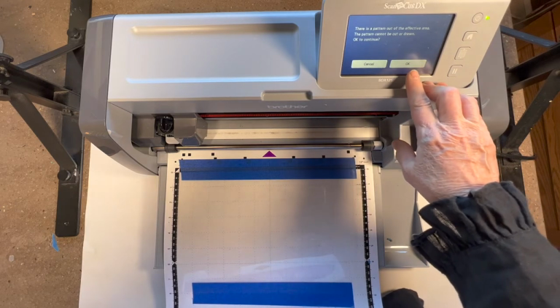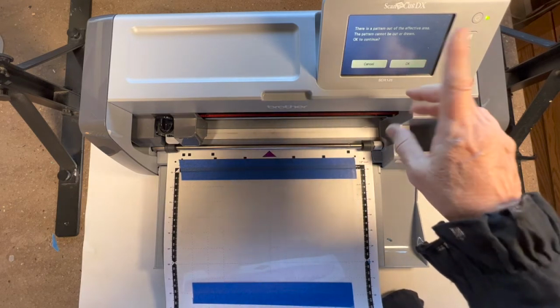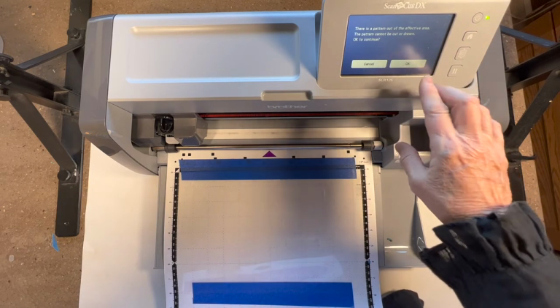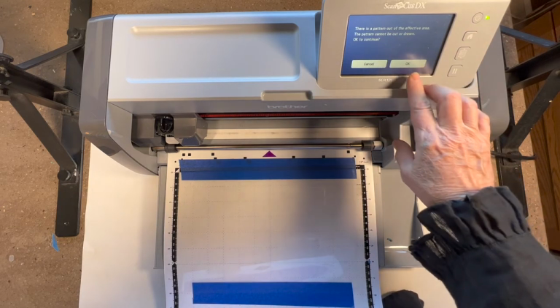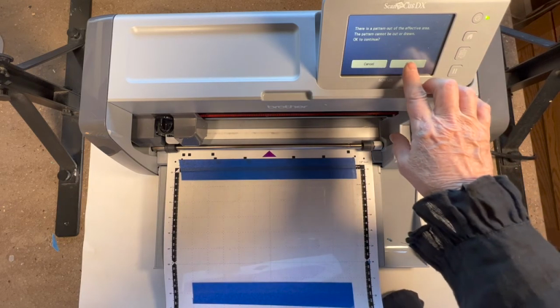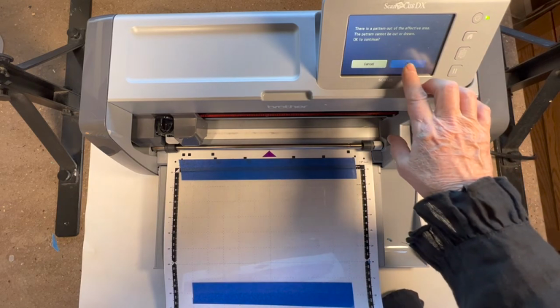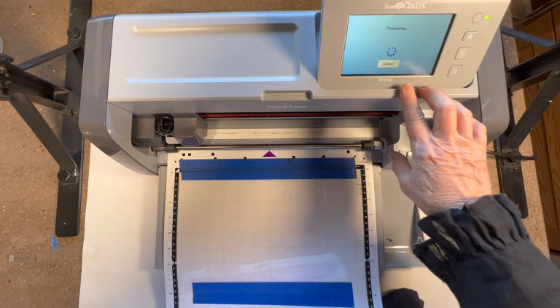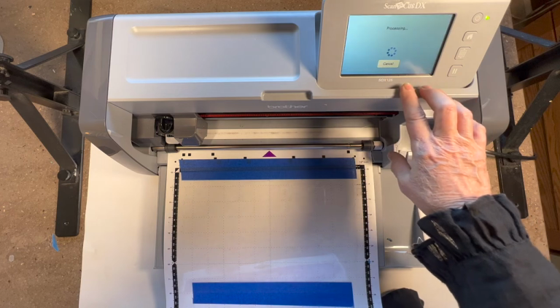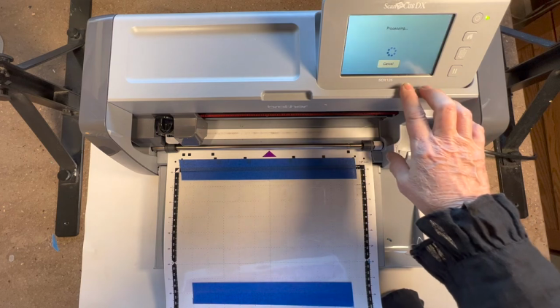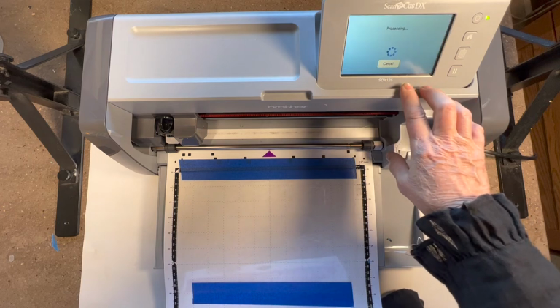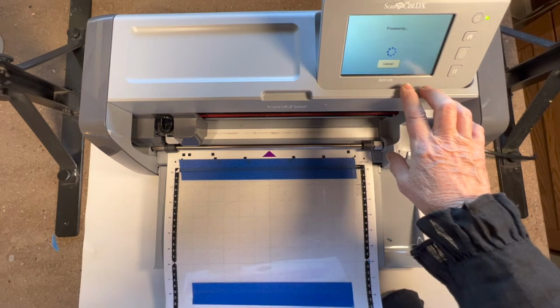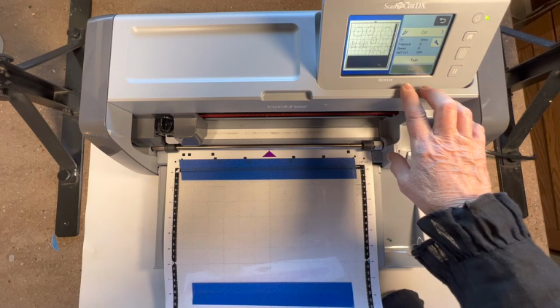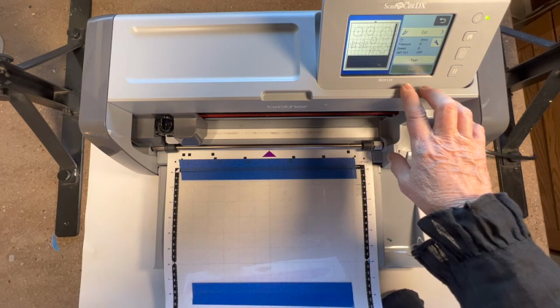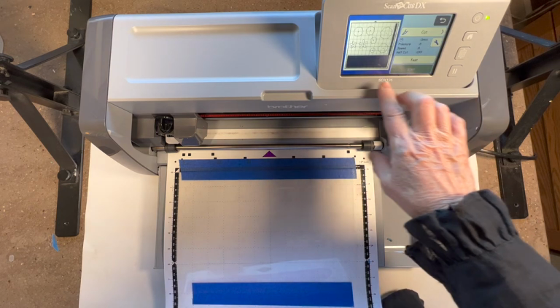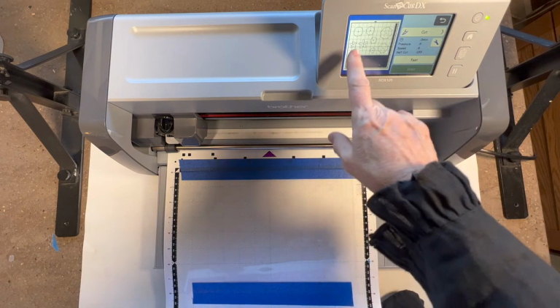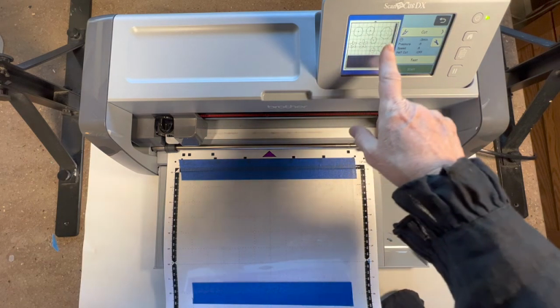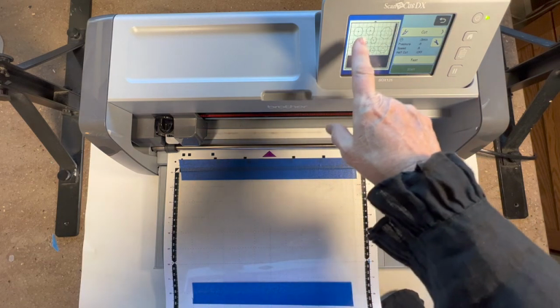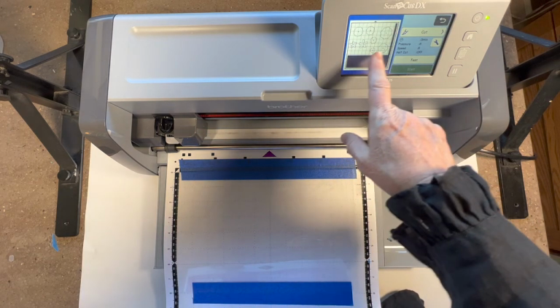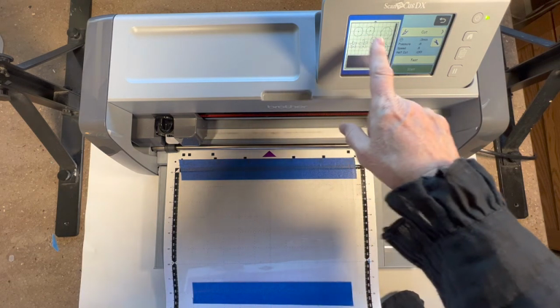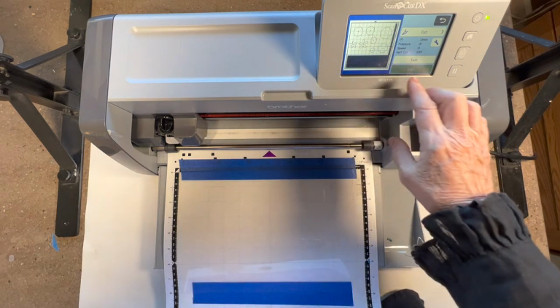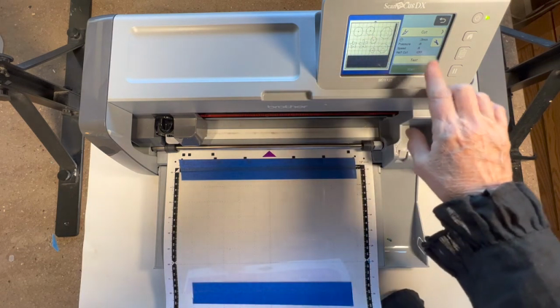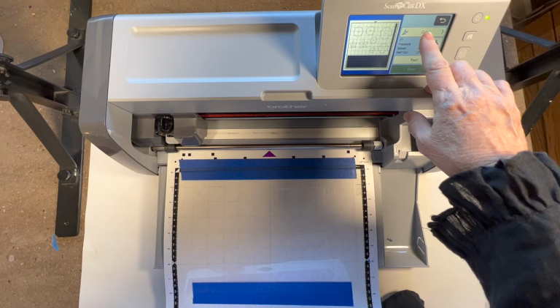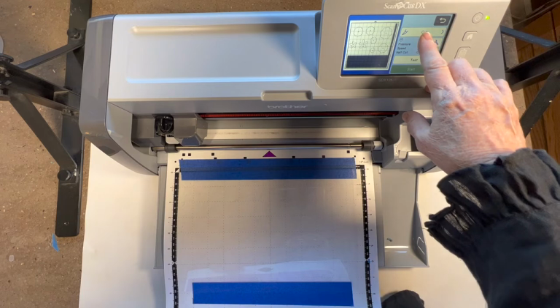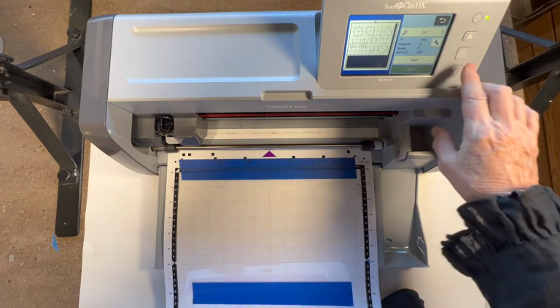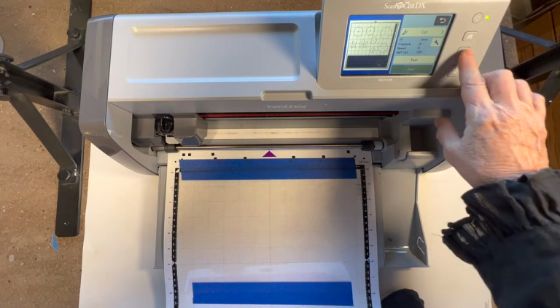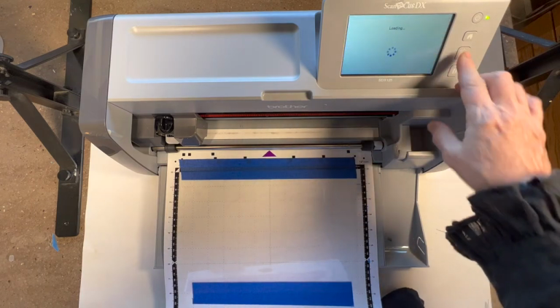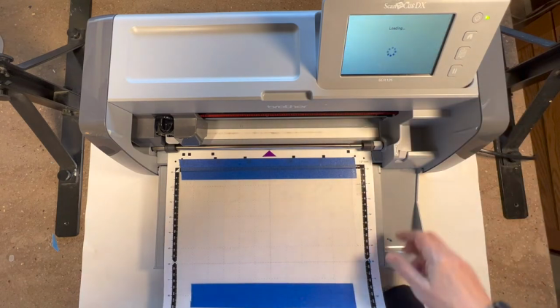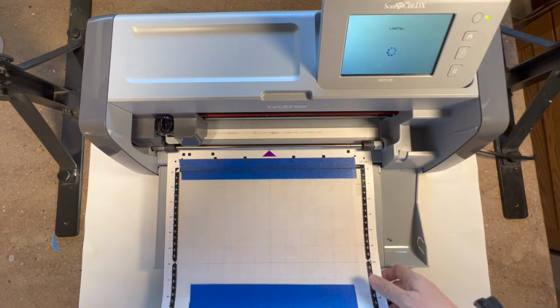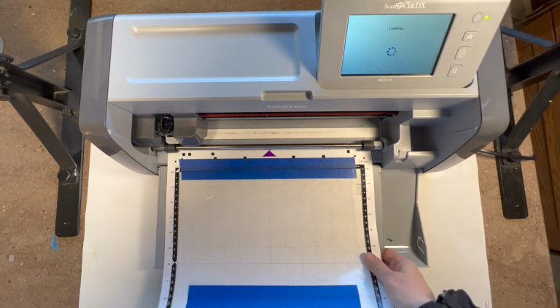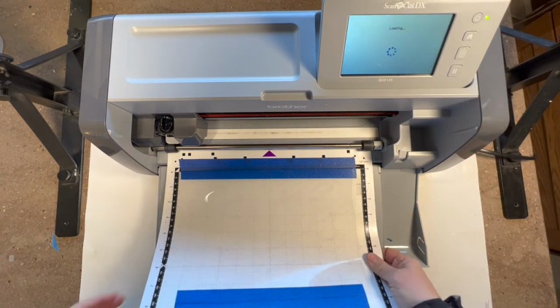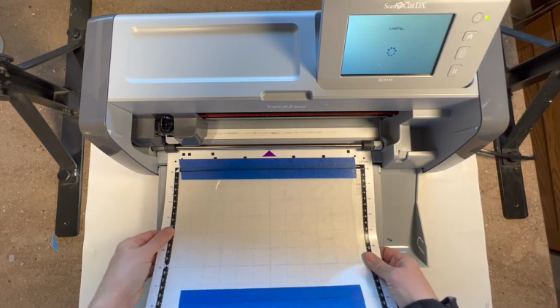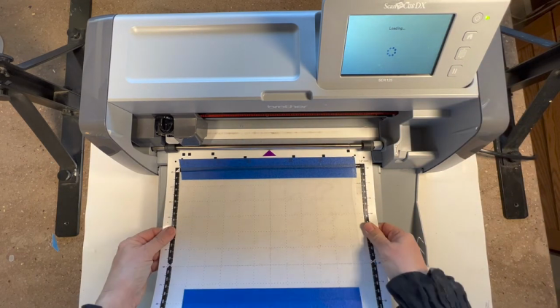I'm usually okay because of the wide margins. If a pattern is really light, that means it probably won't cut - but if they're all dark like these, it will cut. Next it will prompt me to load the mat.